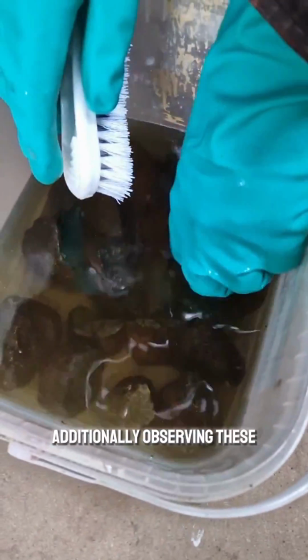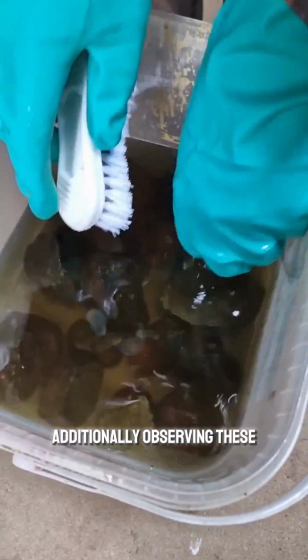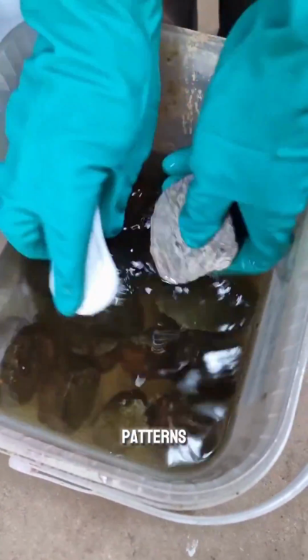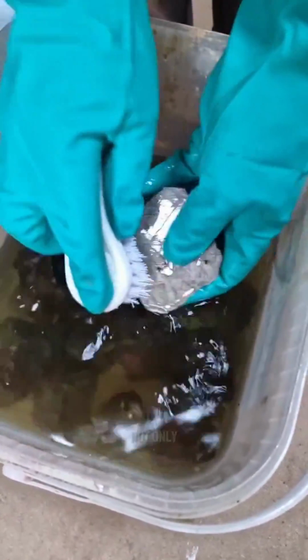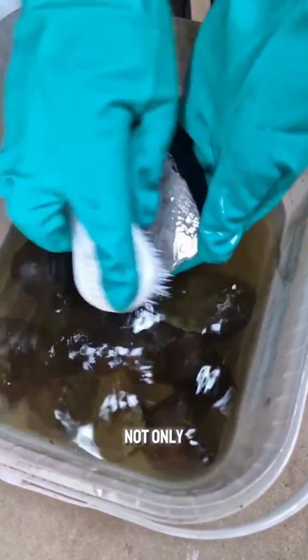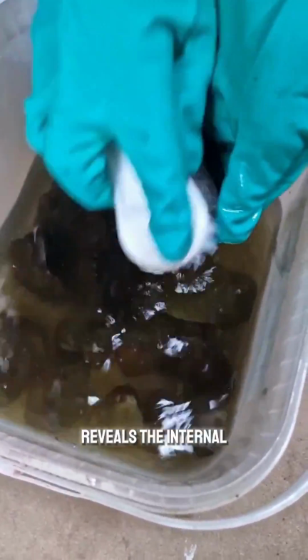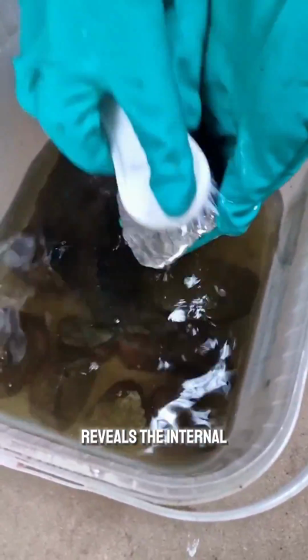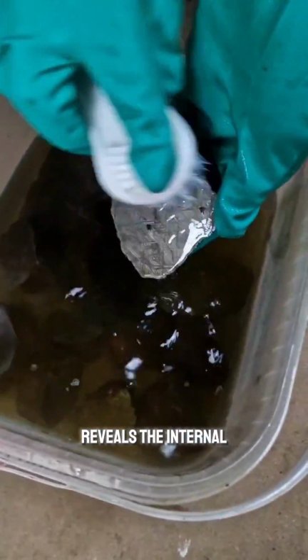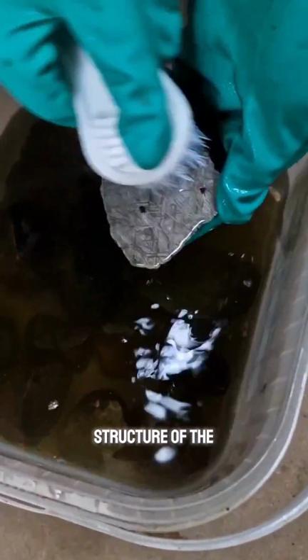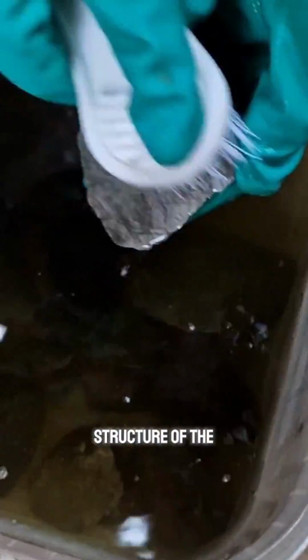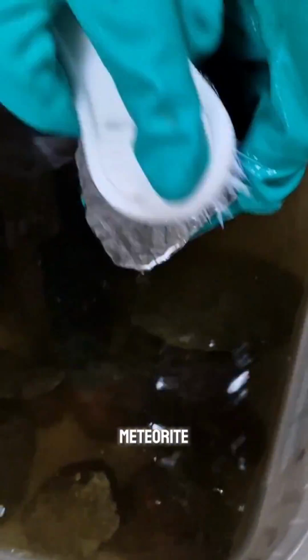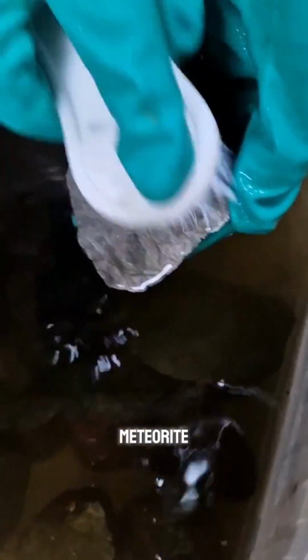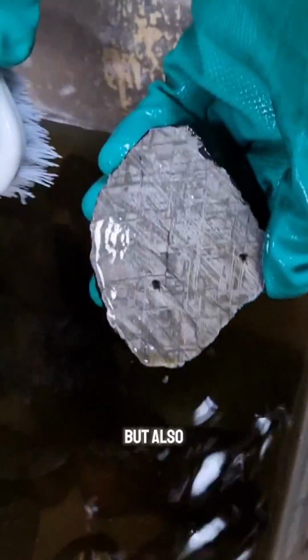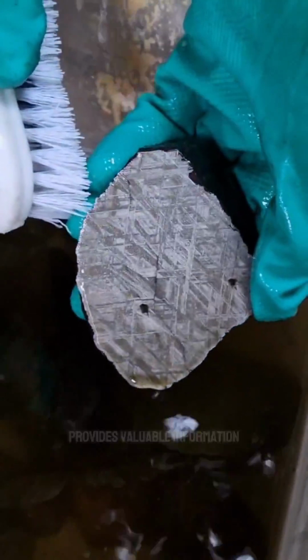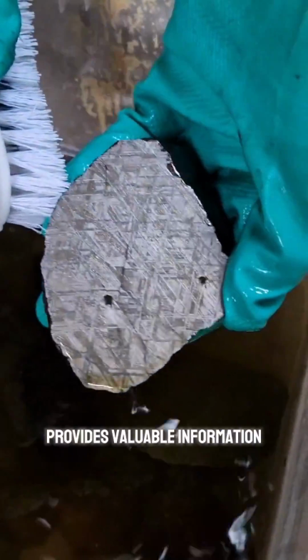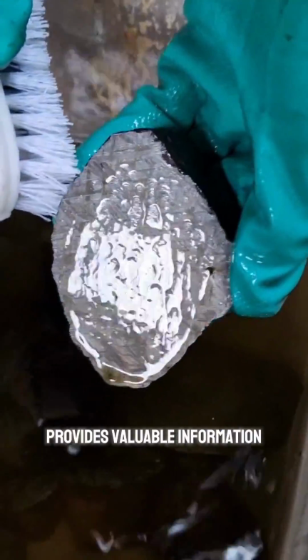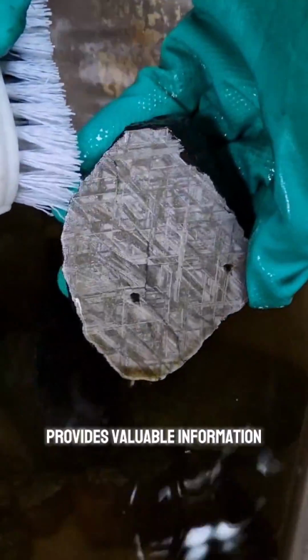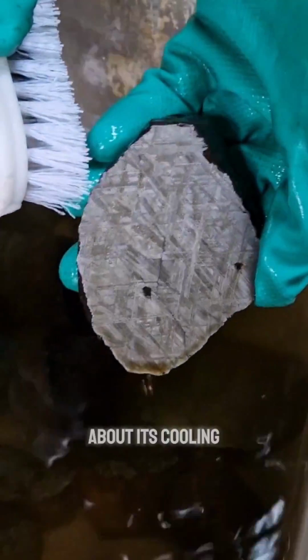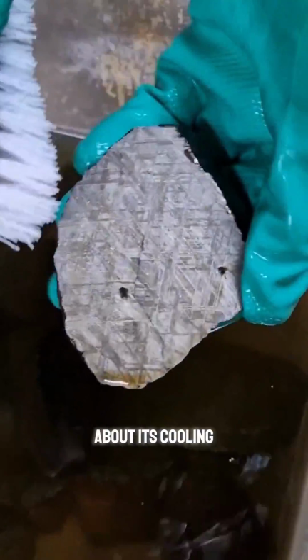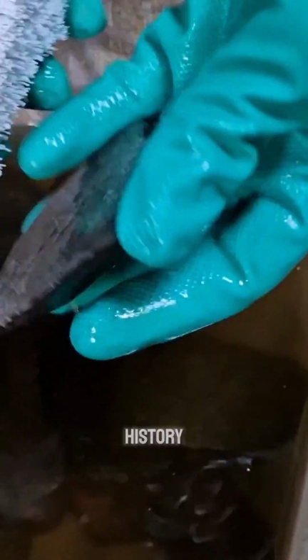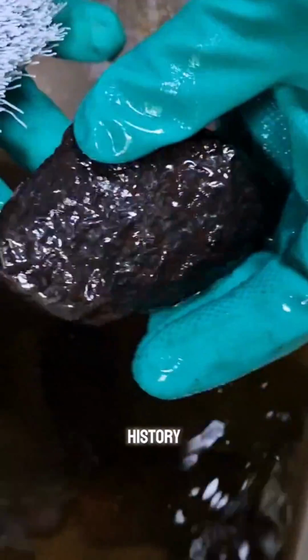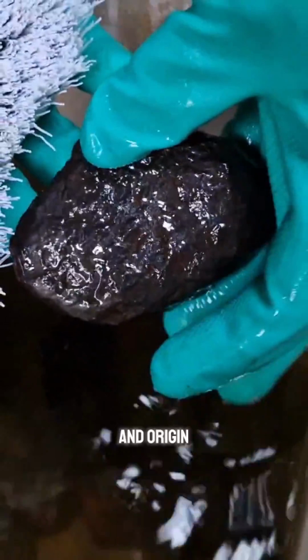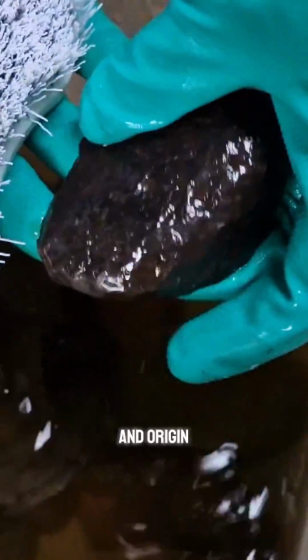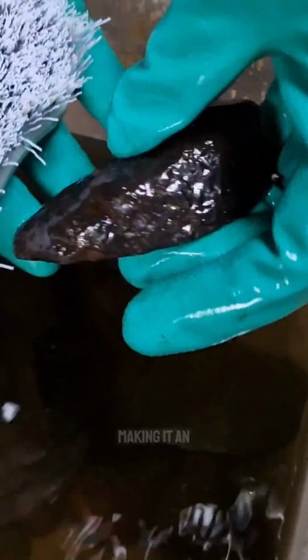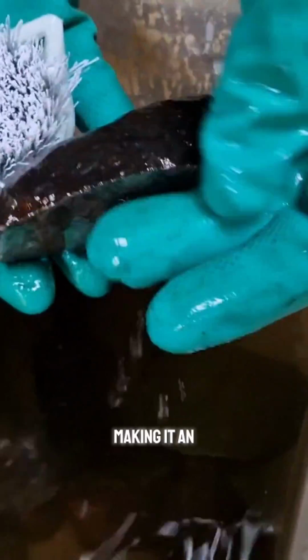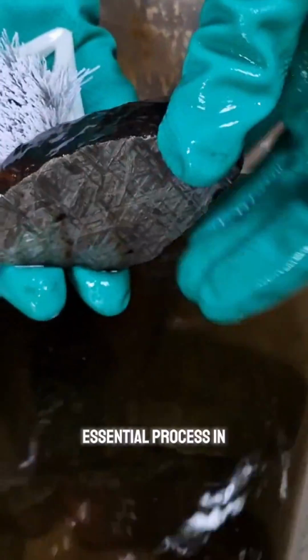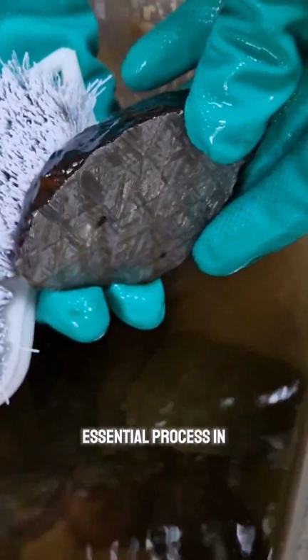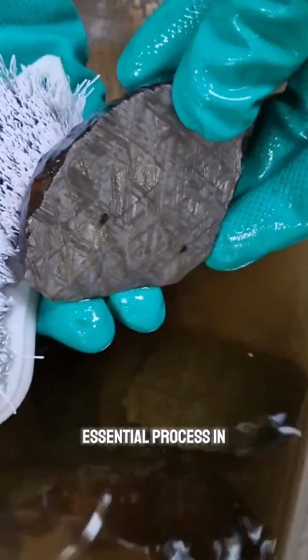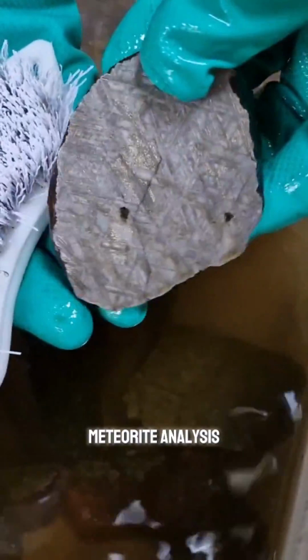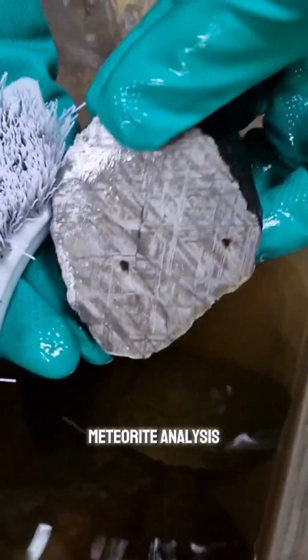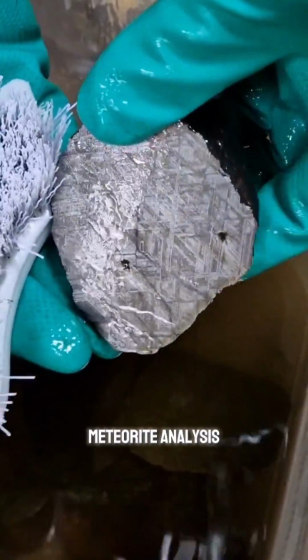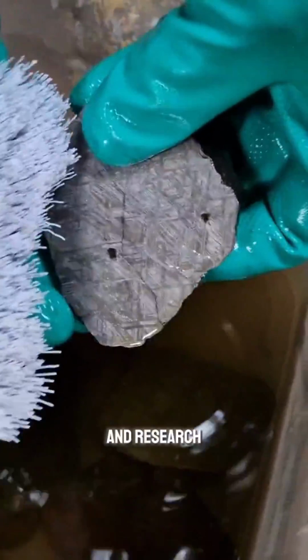Observing these patterns not only reveals the internal structure of the meteorite, but also provides valuable information about its cooling history and origin, making it an essential process in meteorite analysis and research.